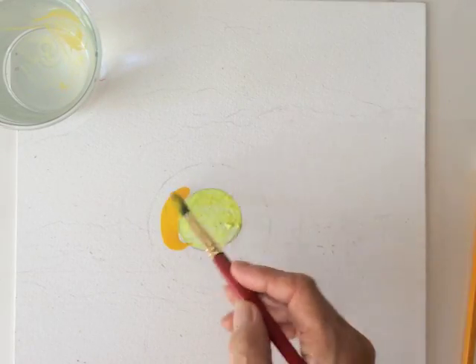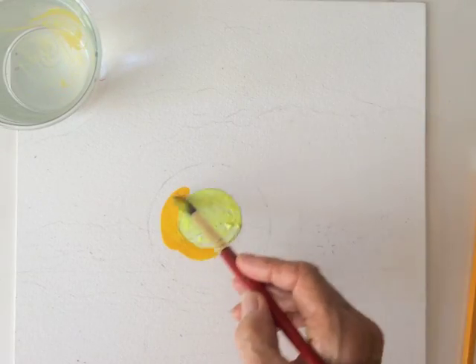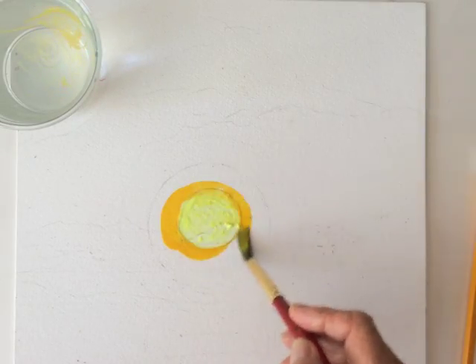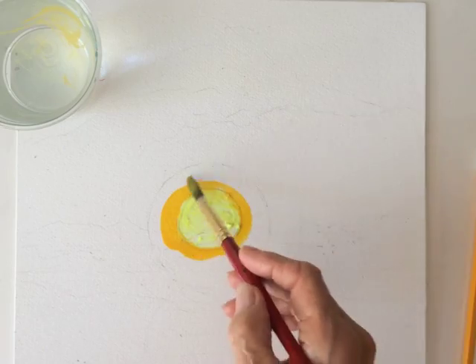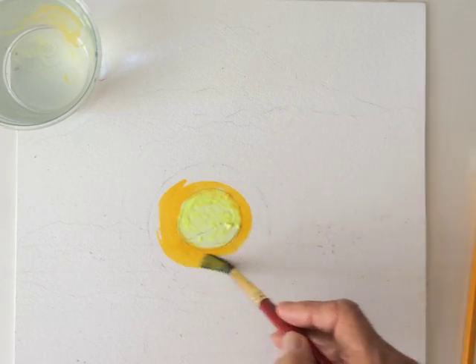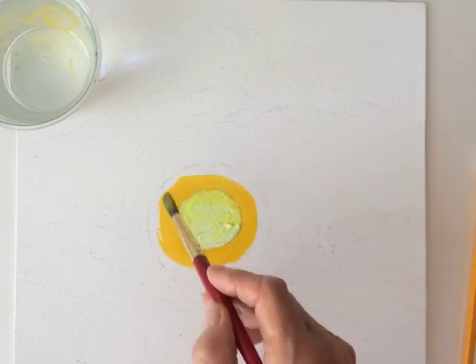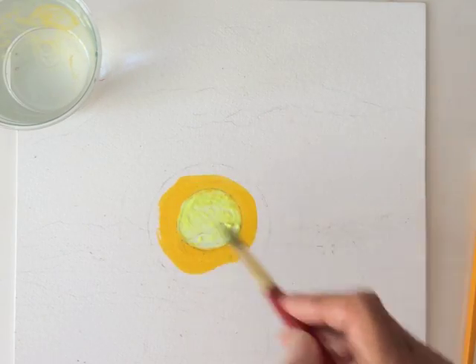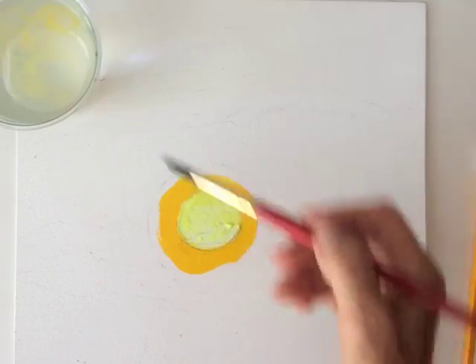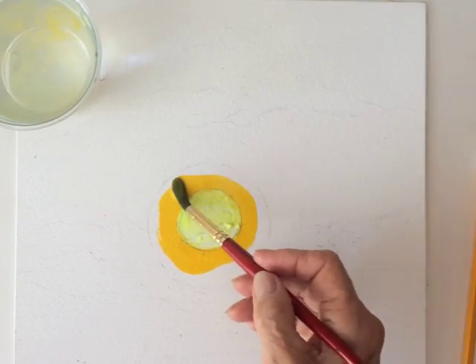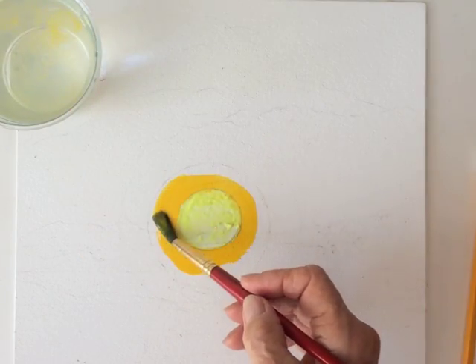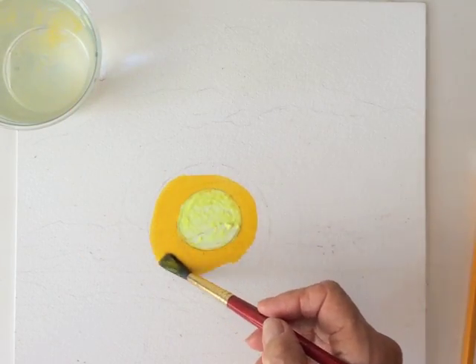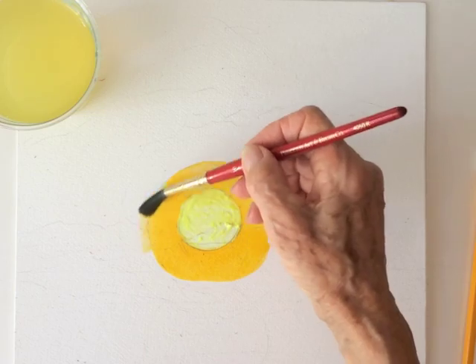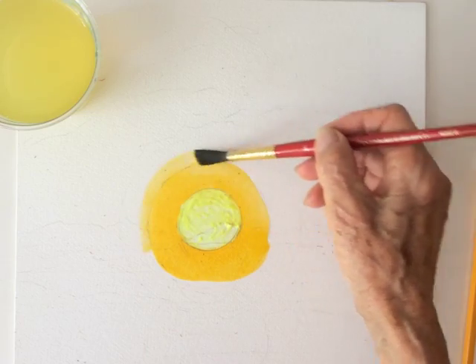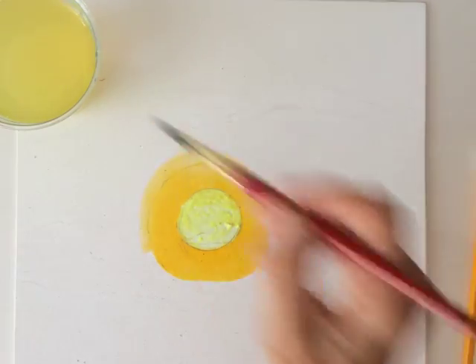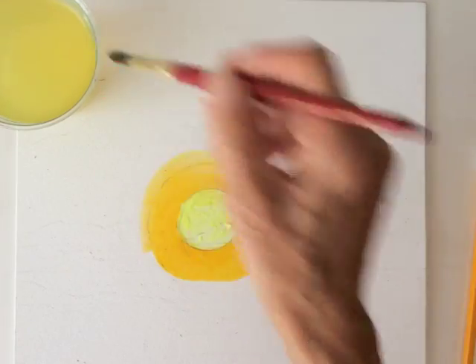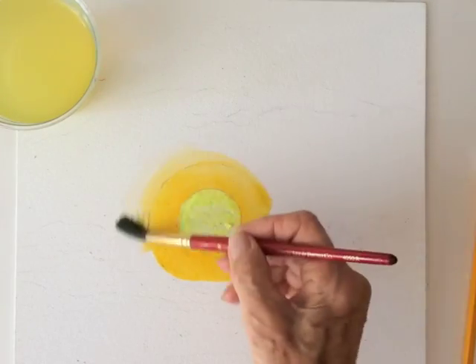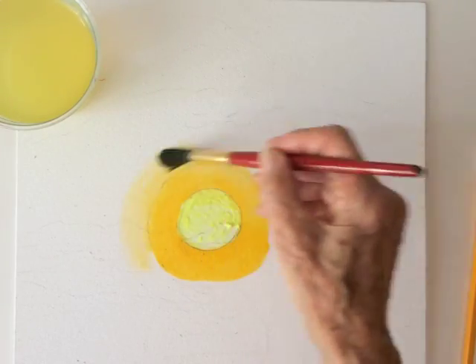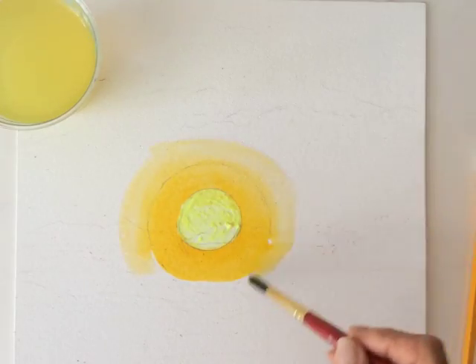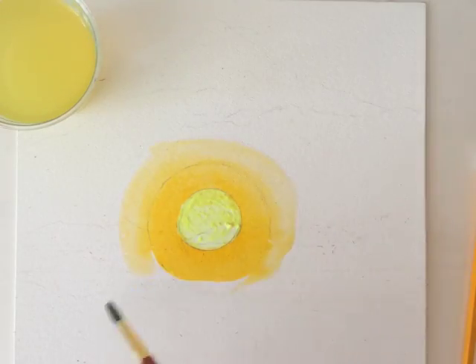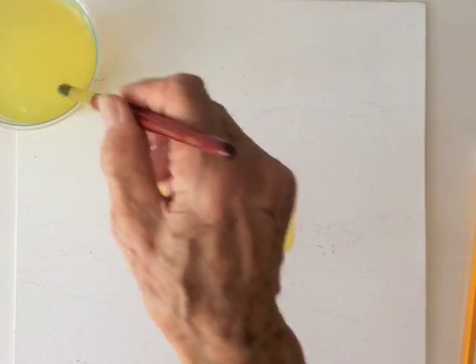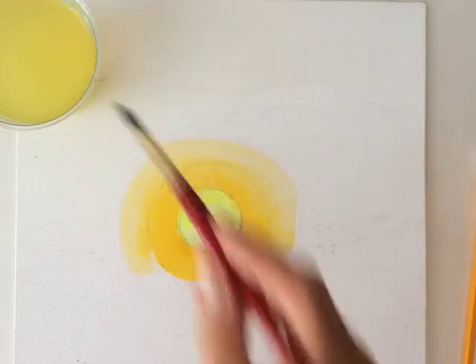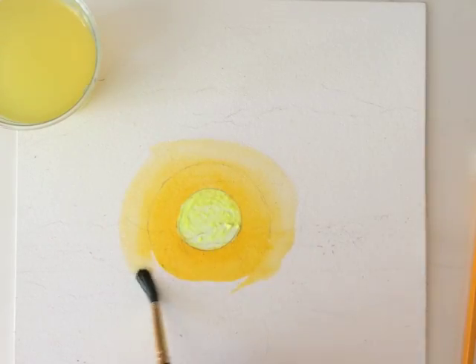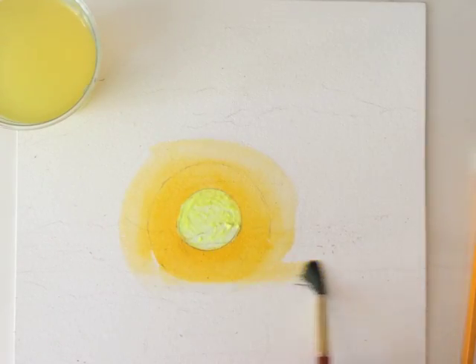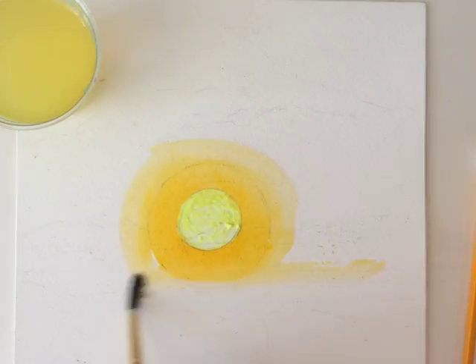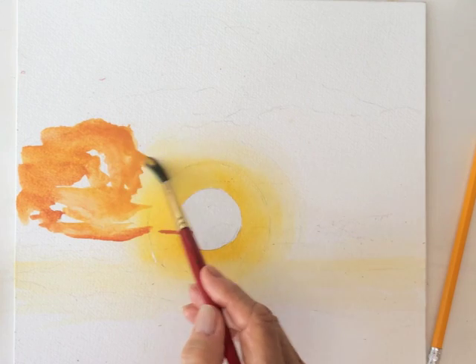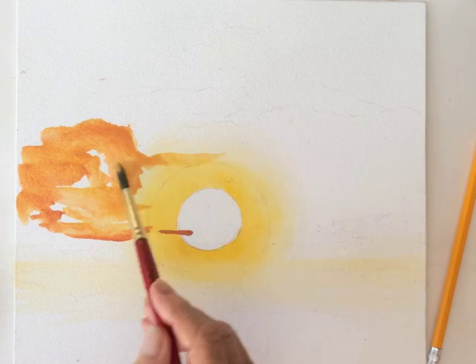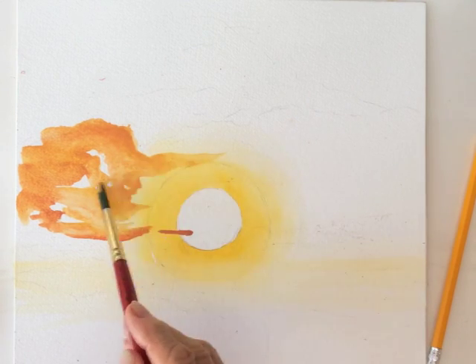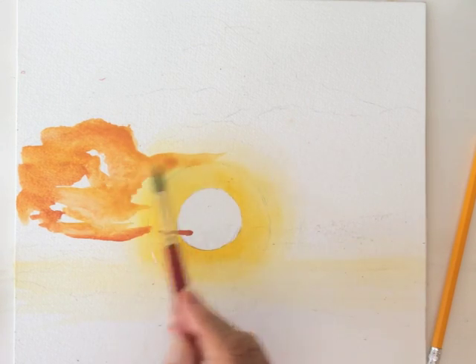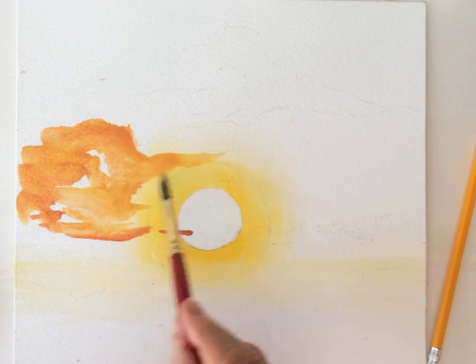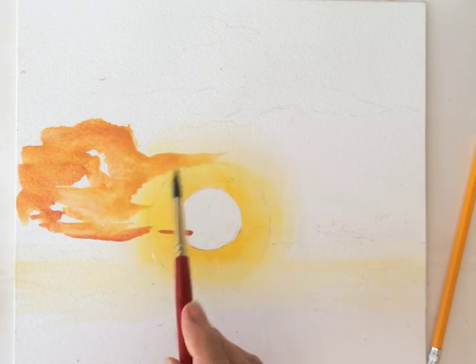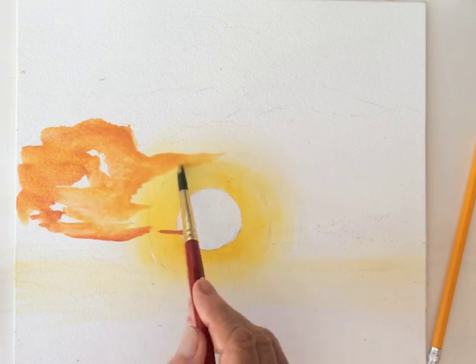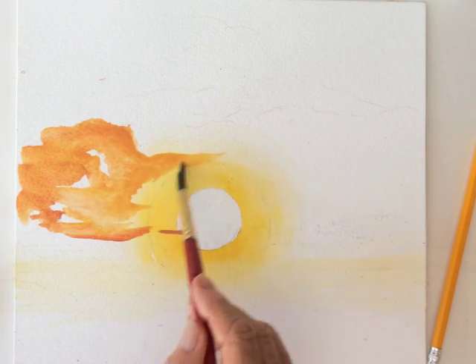Starting with cadmium yellow, using lots of water so the color can blend easily into the paper. Peel off the masking fluid, then mix yellow ochre with a dab of red.